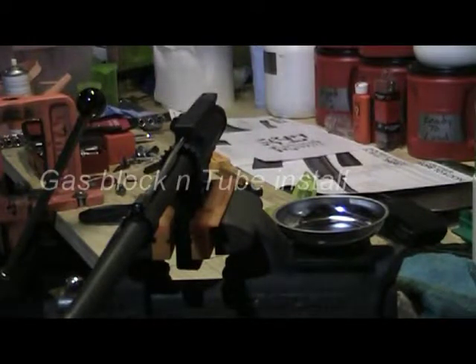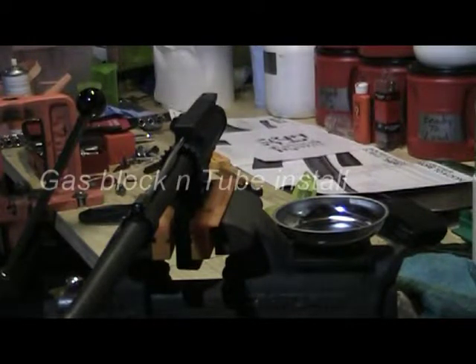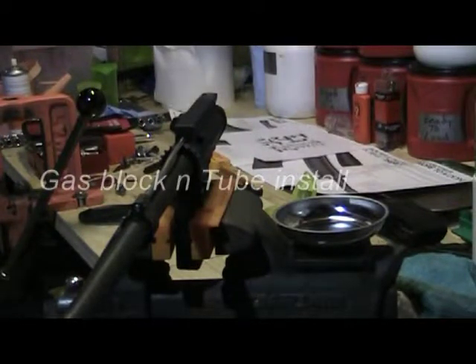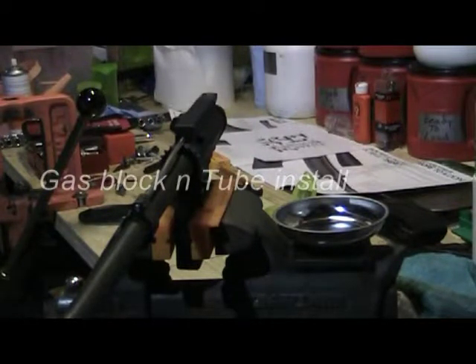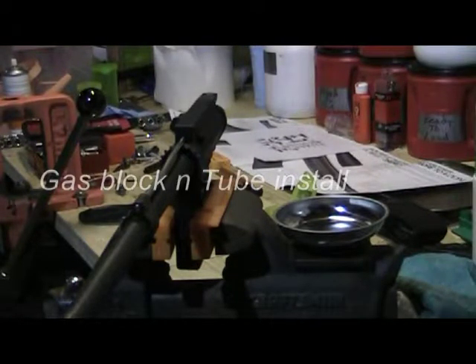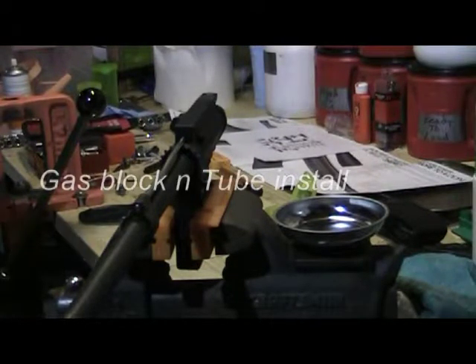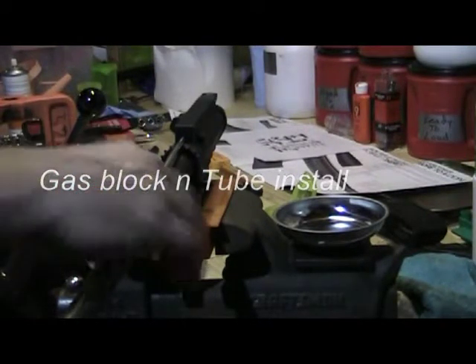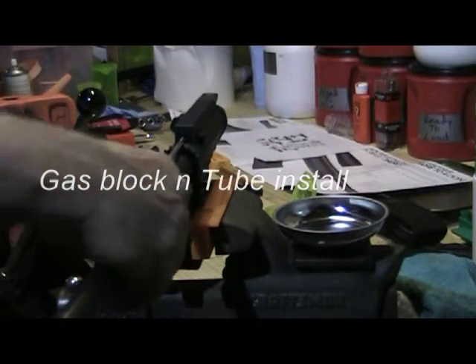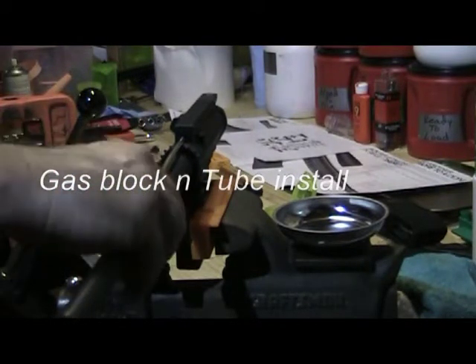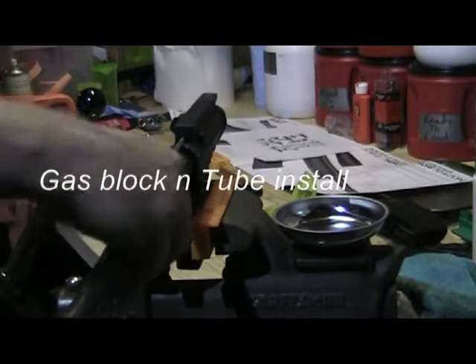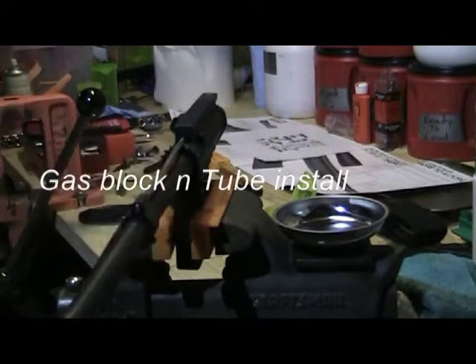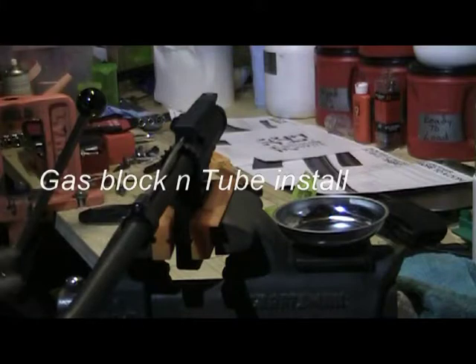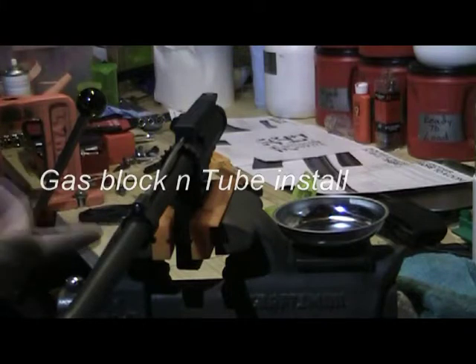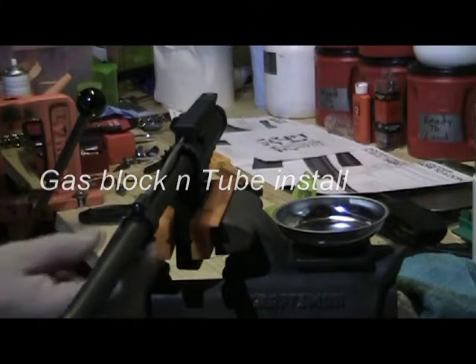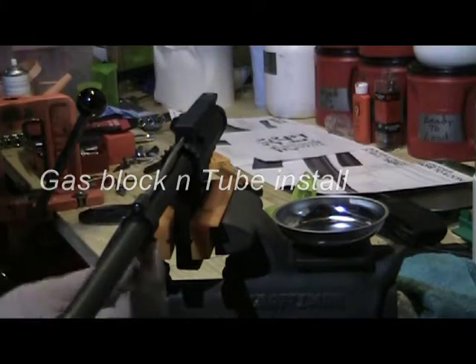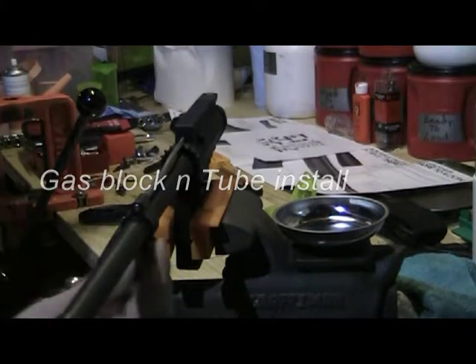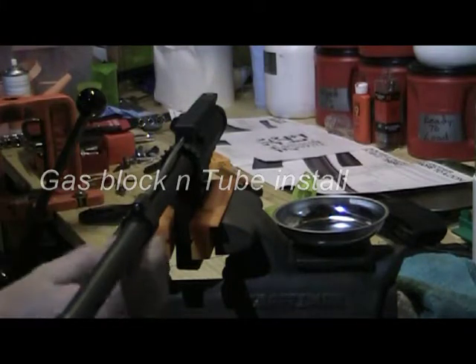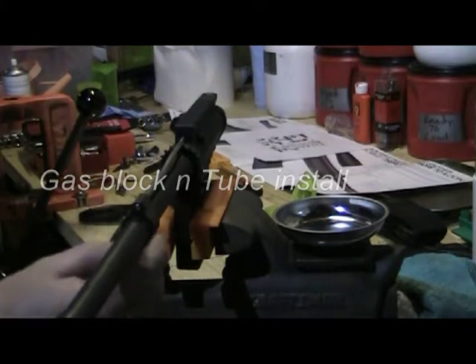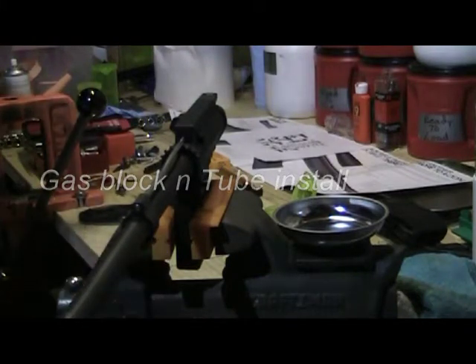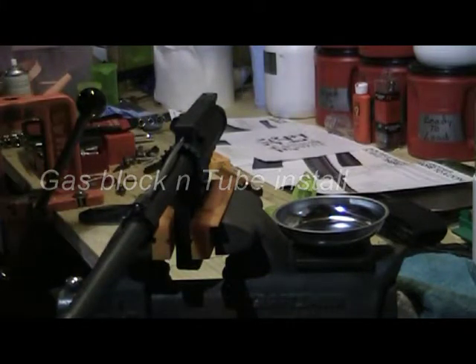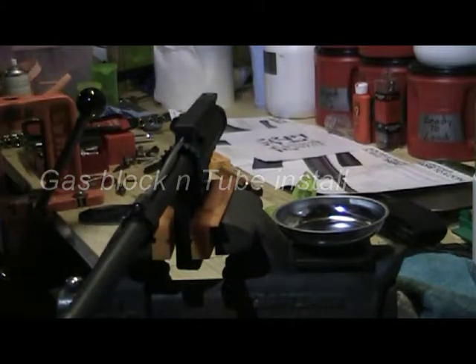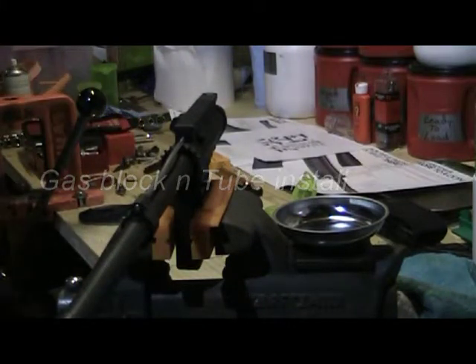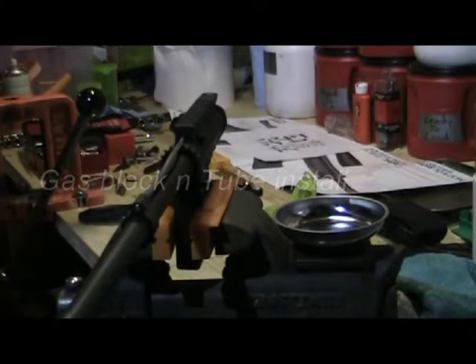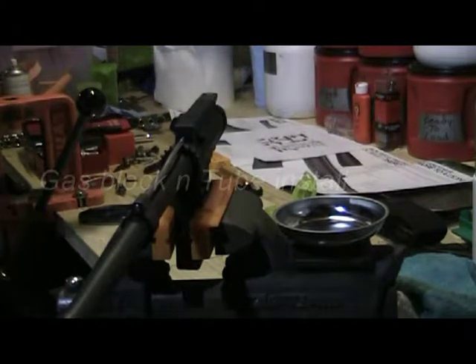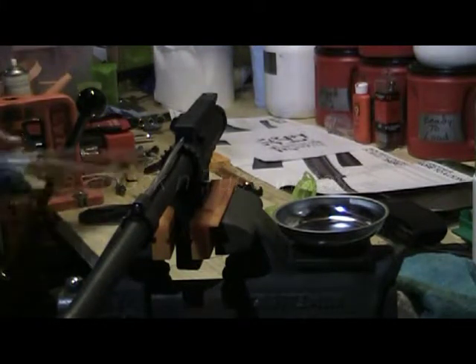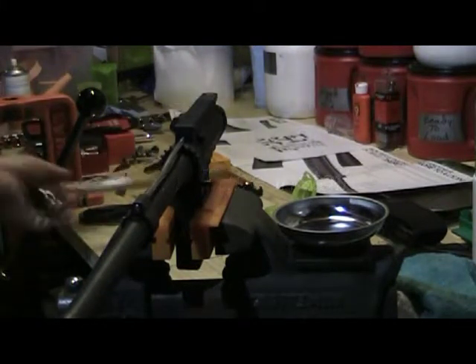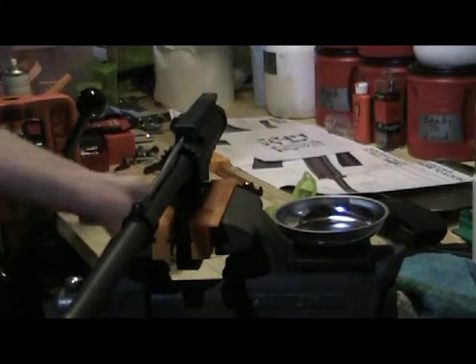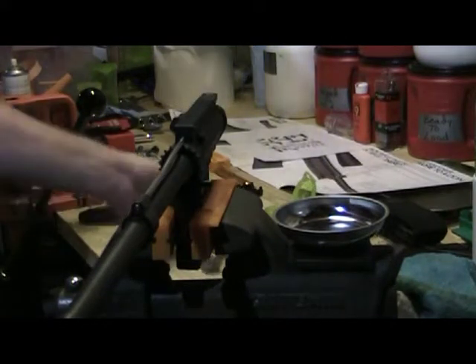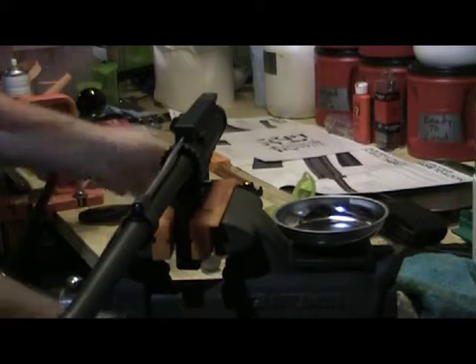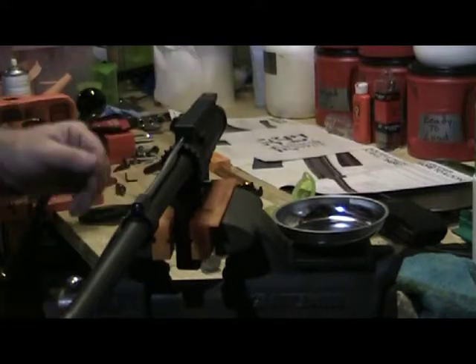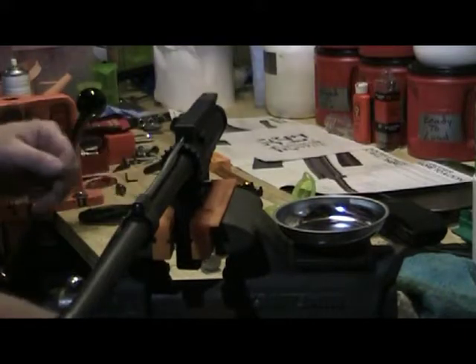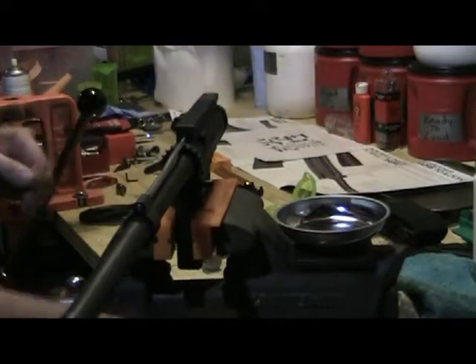Welcome to Burnstown Blackout. So this is the gas tube install. I've already started it — I should have perhaps turned it on earlier — but anyways, it's a simple install.